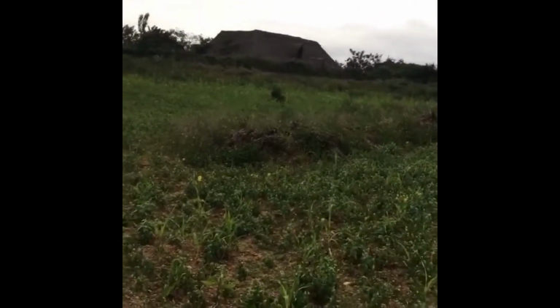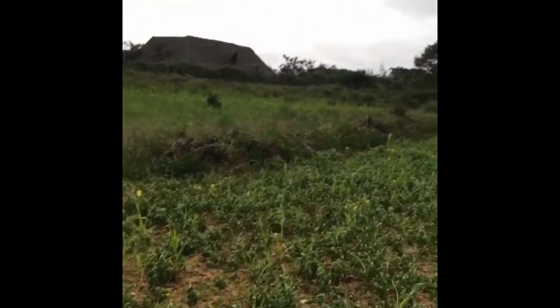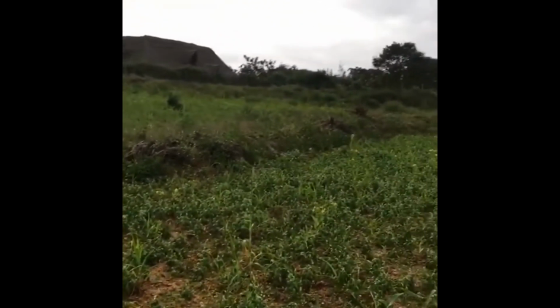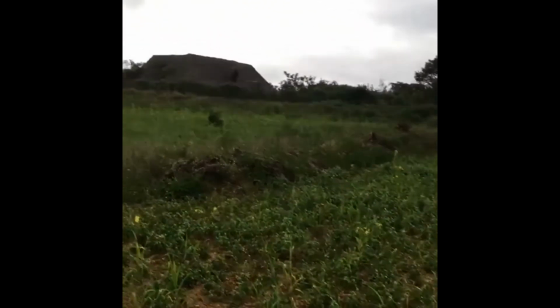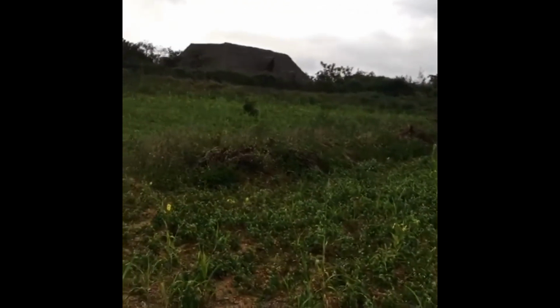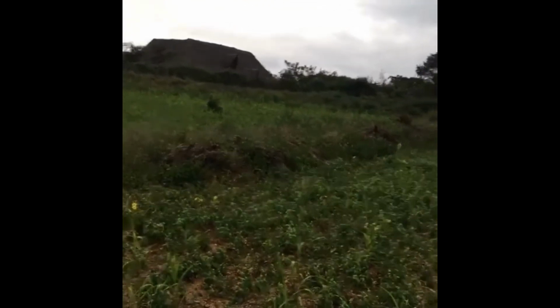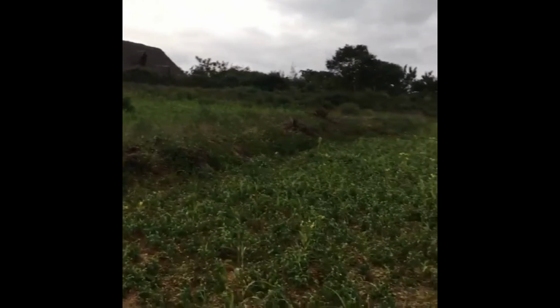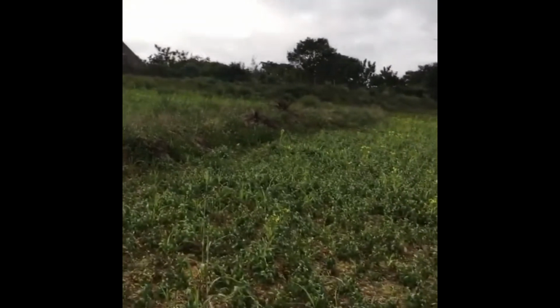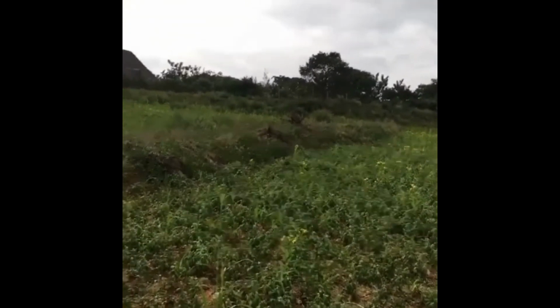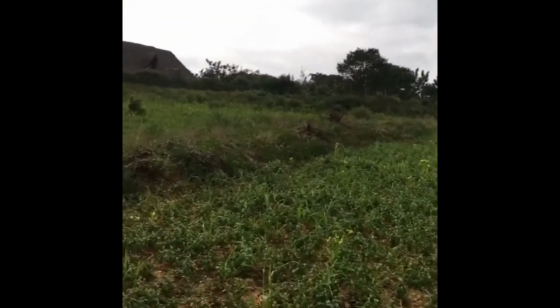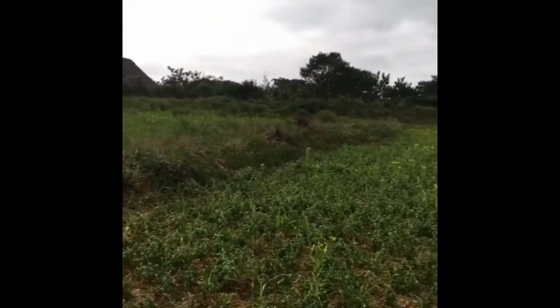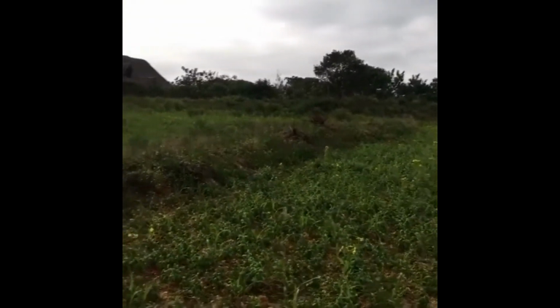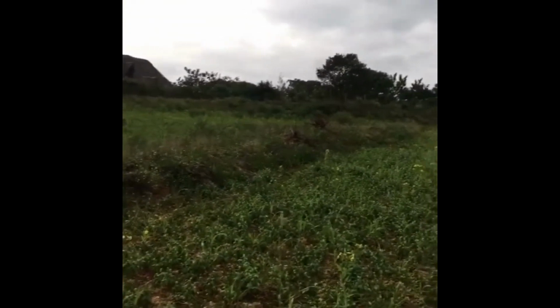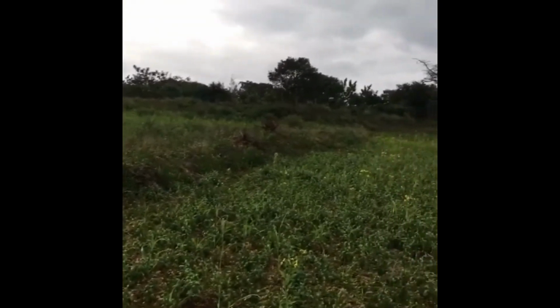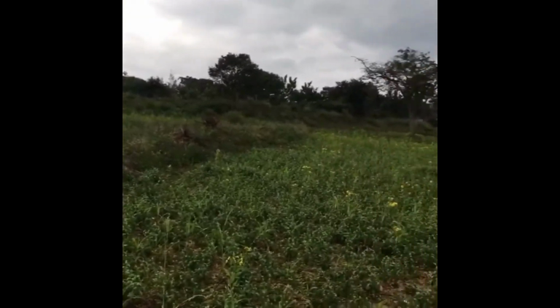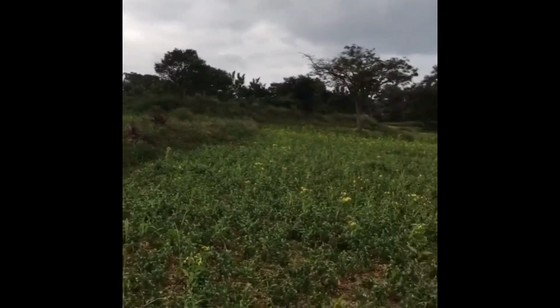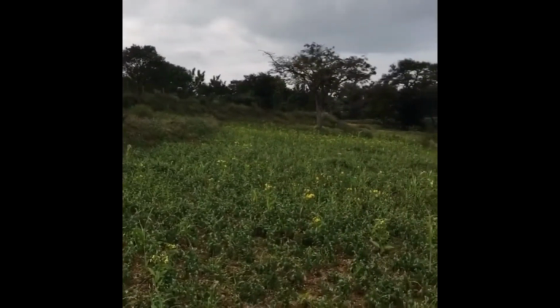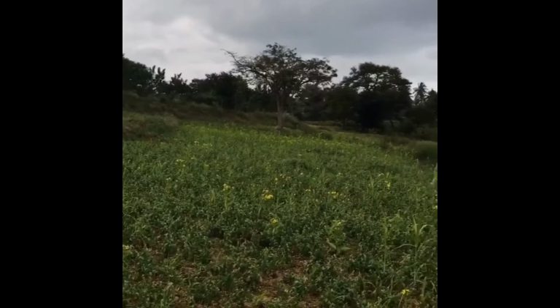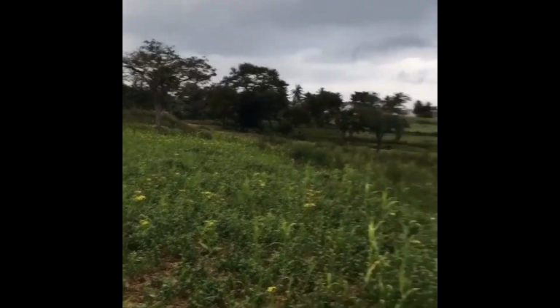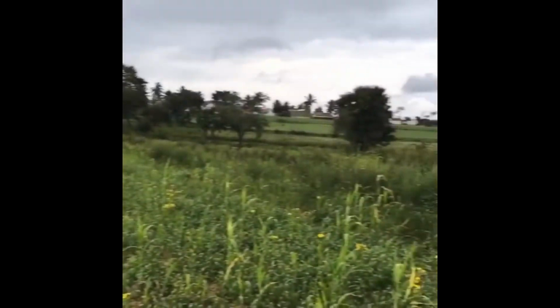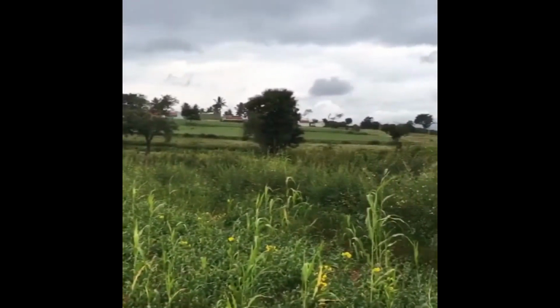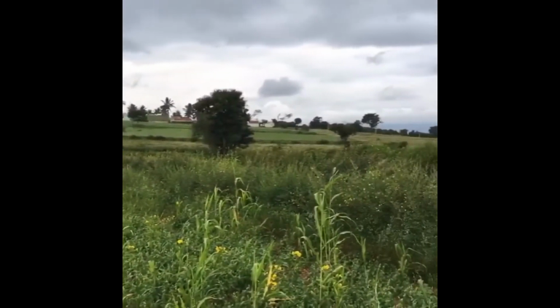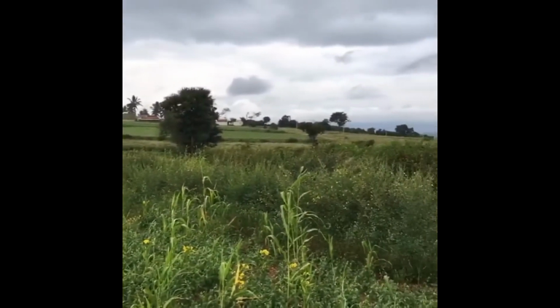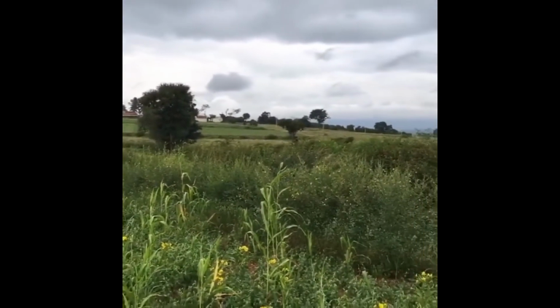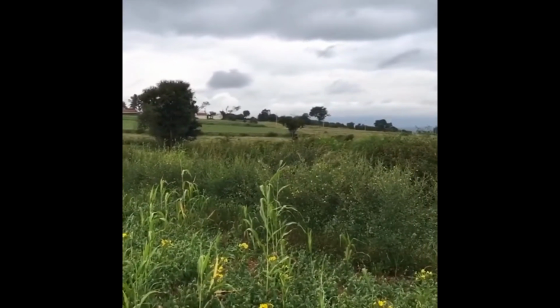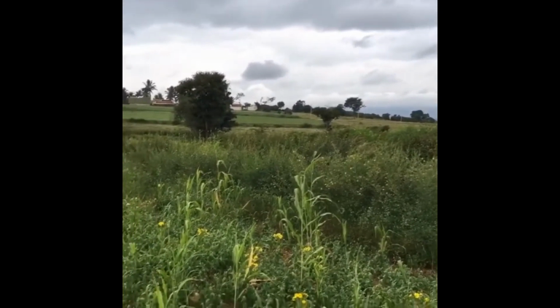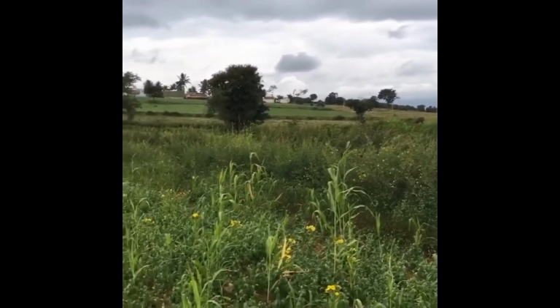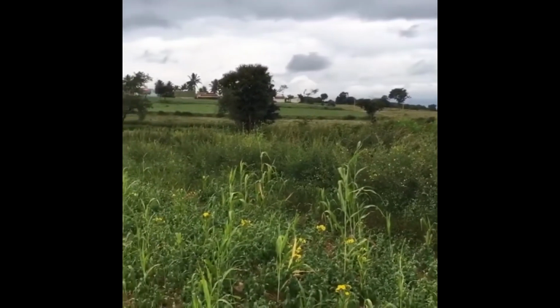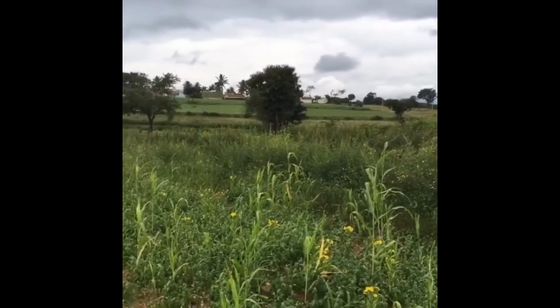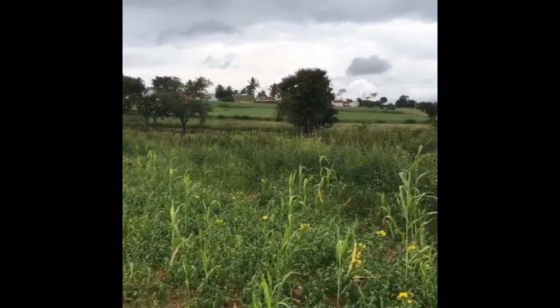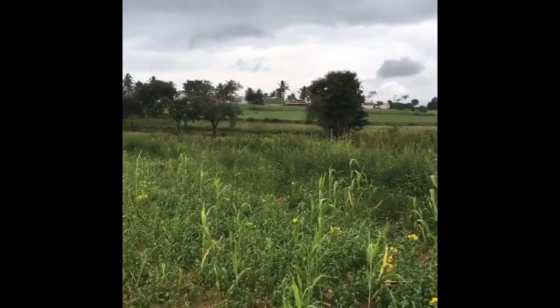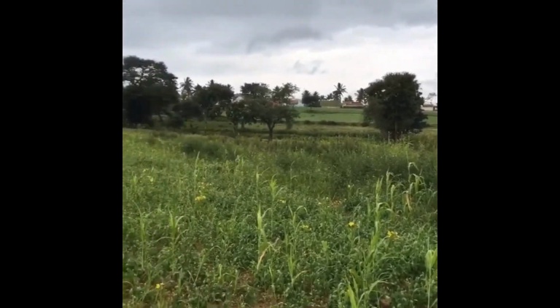When you plow on contour, they all become micro mini swales, holding water. It's going to take a little while to get them to switch to this habit, but they've started doing mixed crops — you can see pigeon pea, niger, and horse gram.